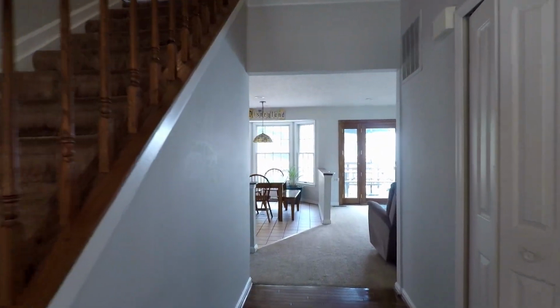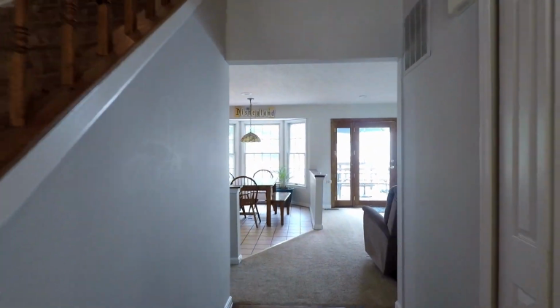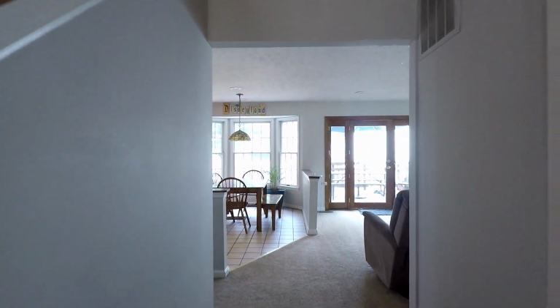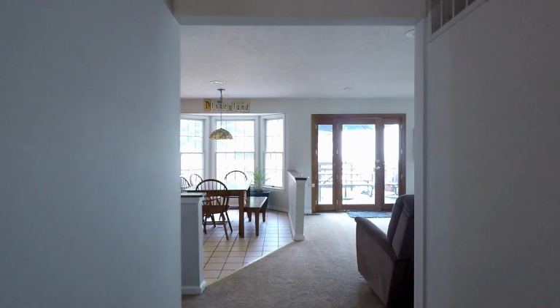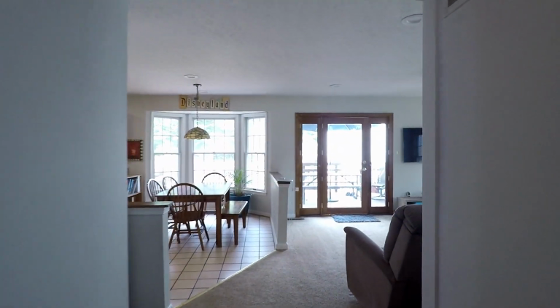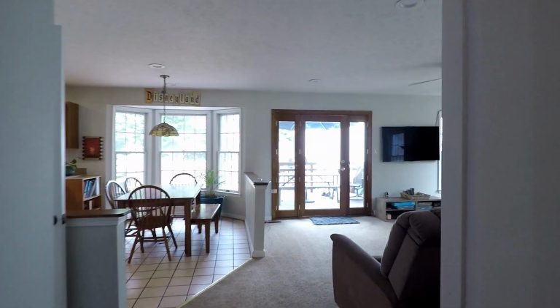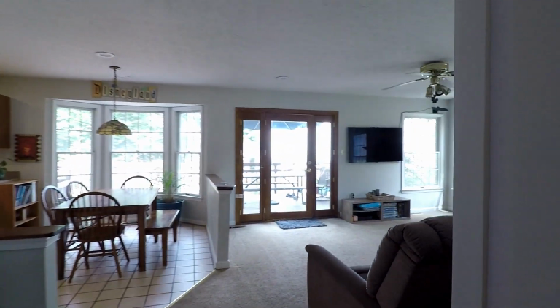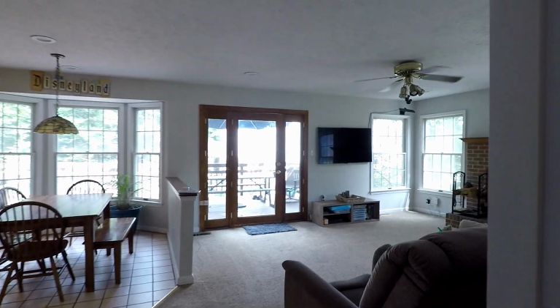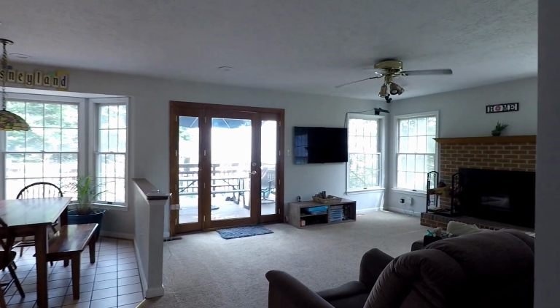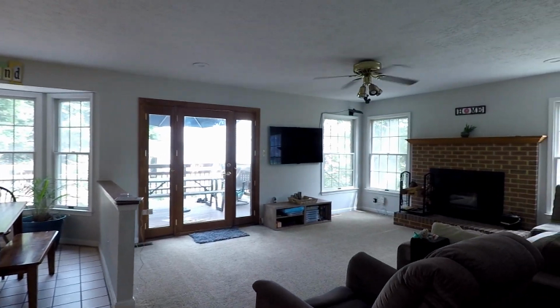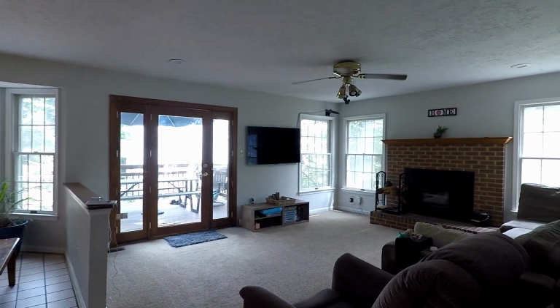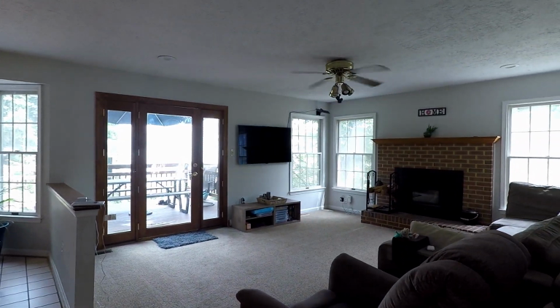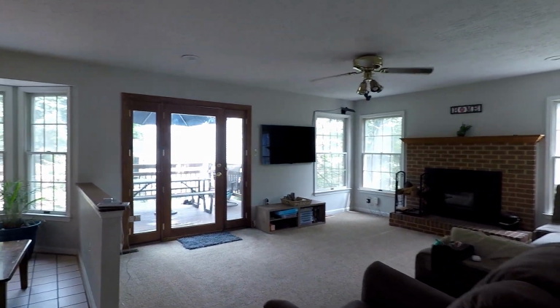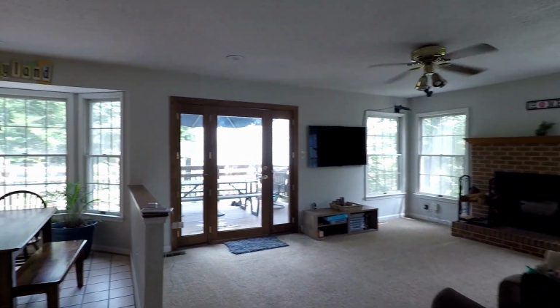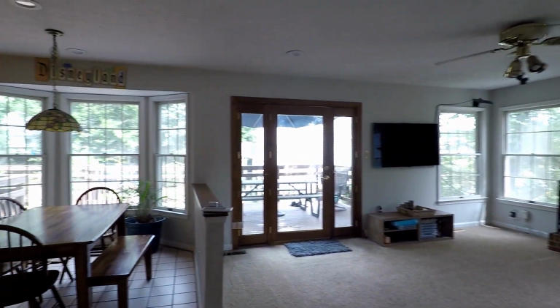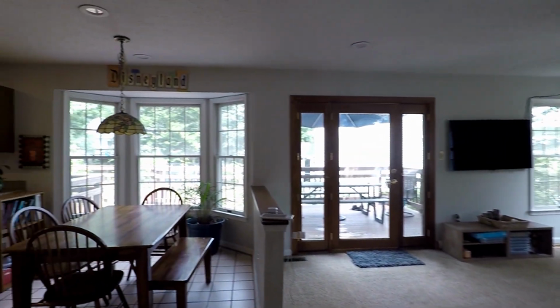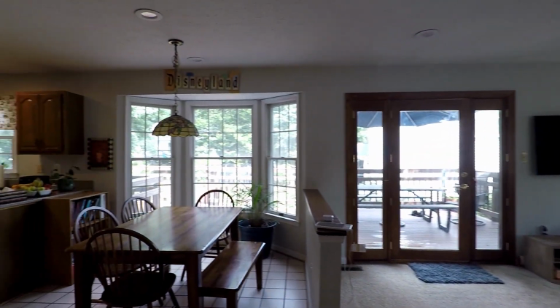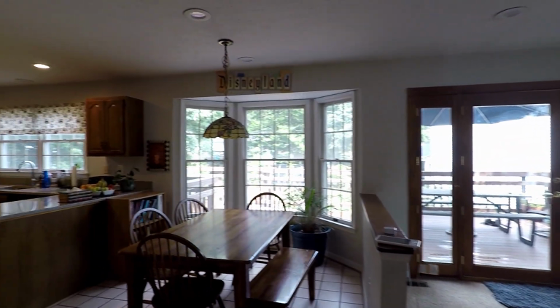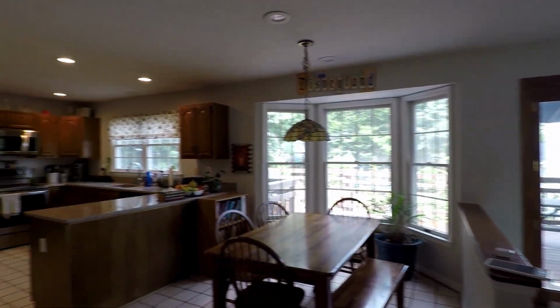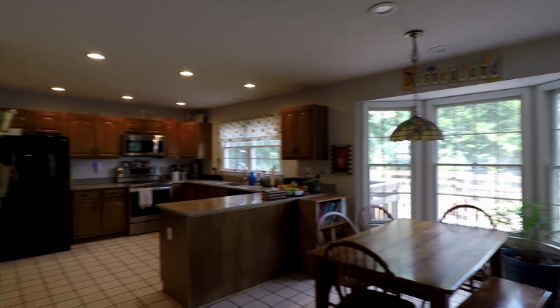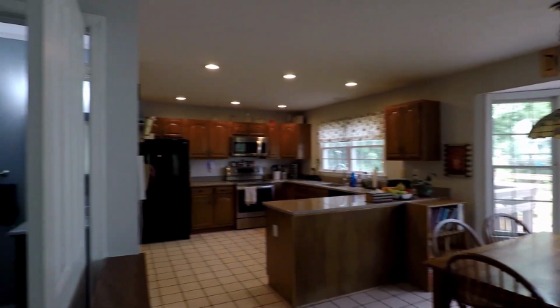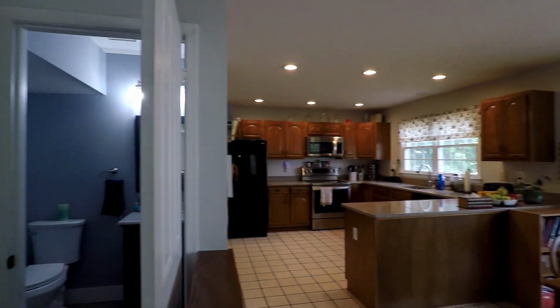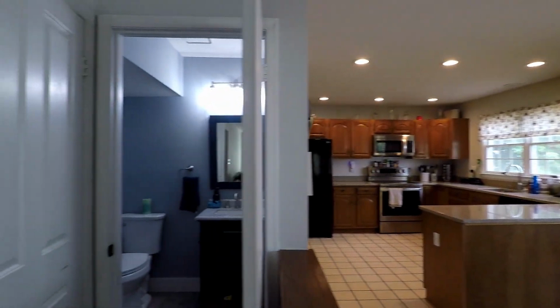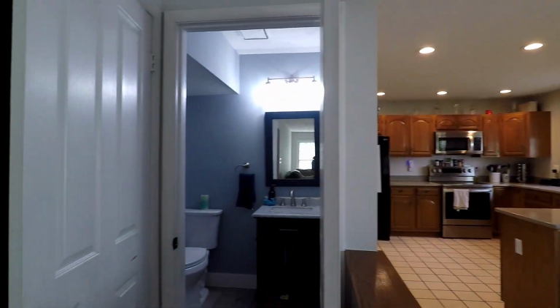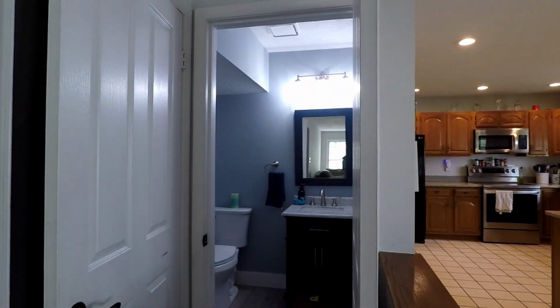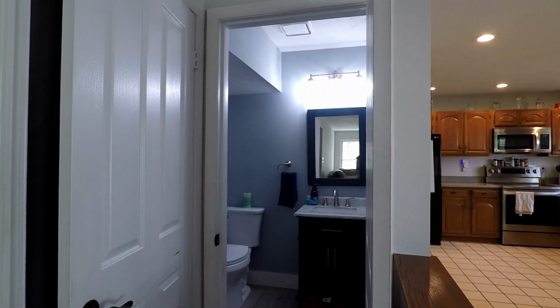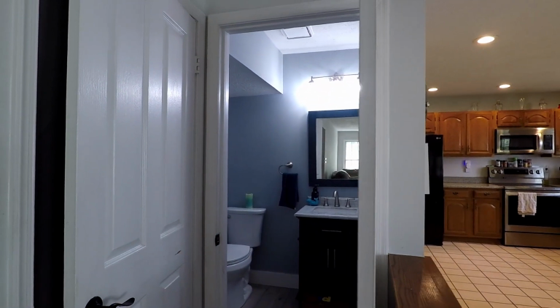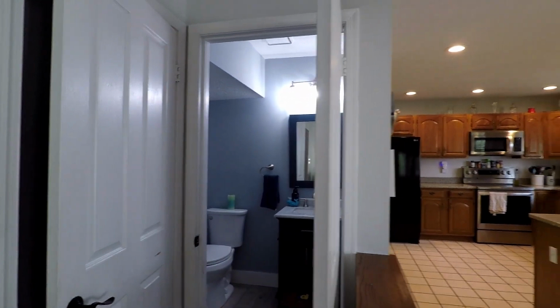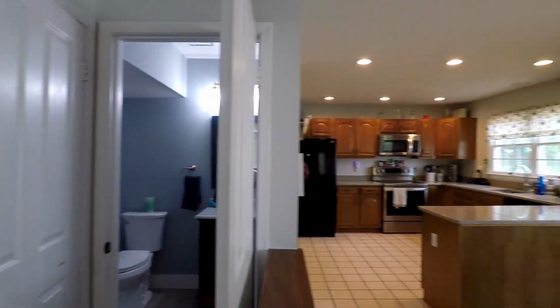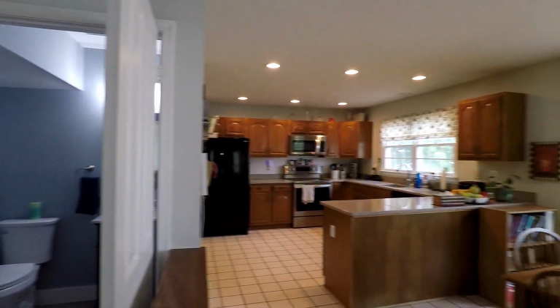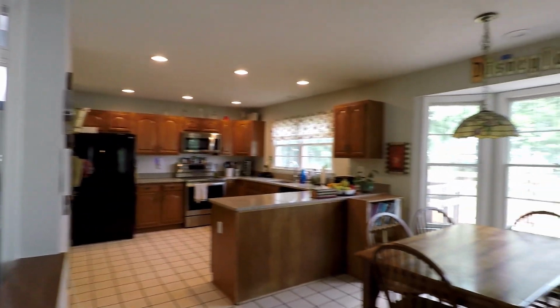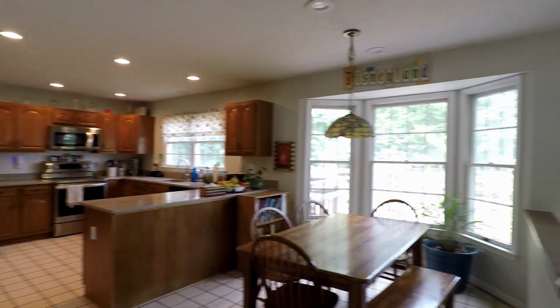Heading straight leads us into a large living area, breakfast nook, kitchen, and your half-bath or powder room. We'll take a closer look at that kitchen in a bit.